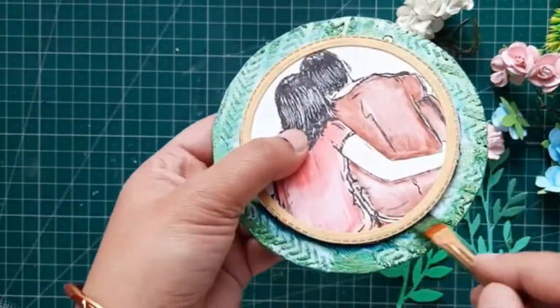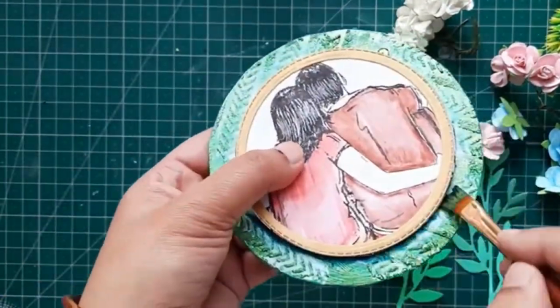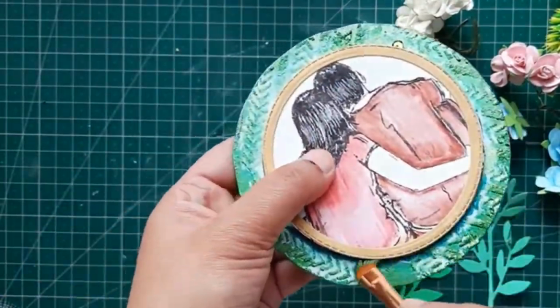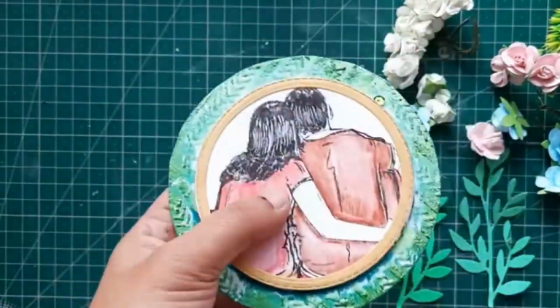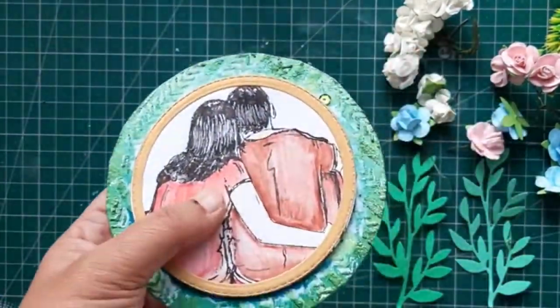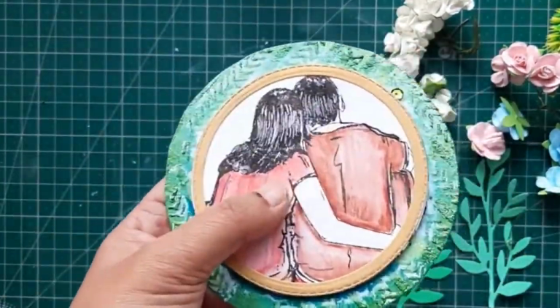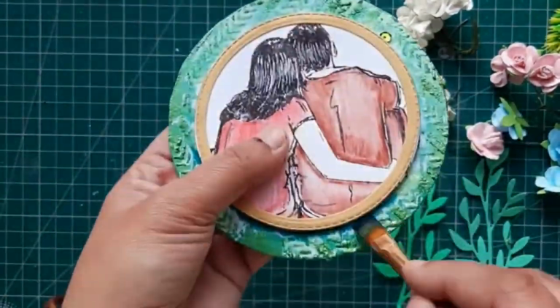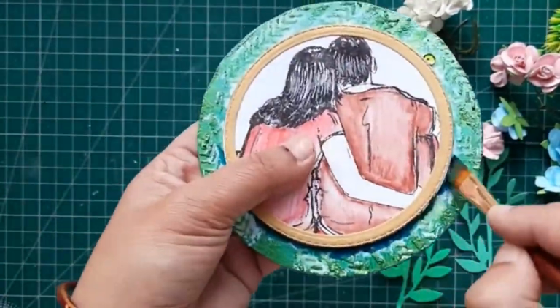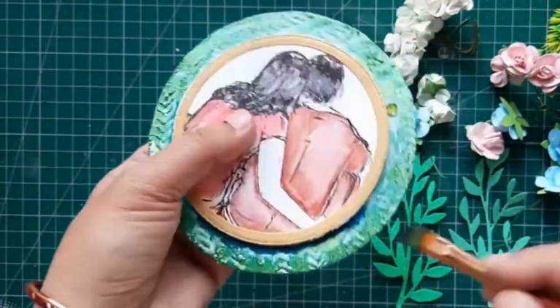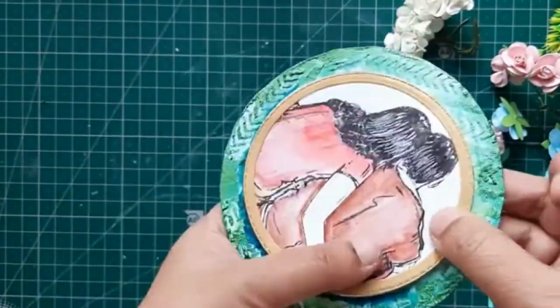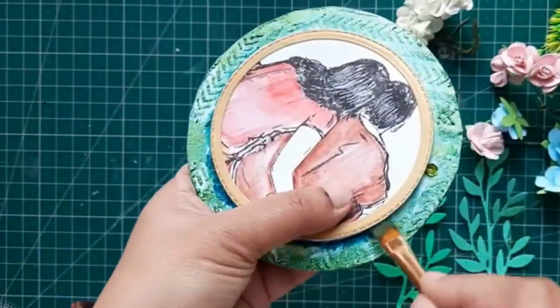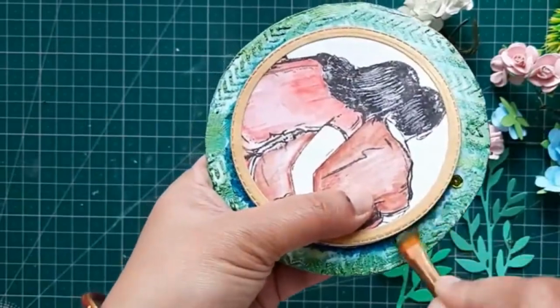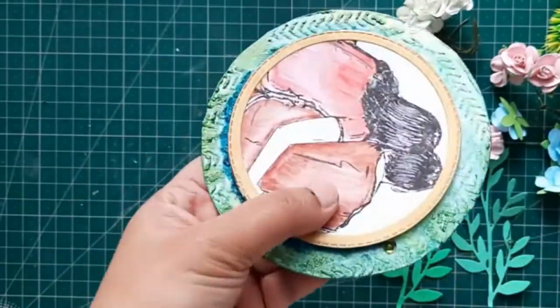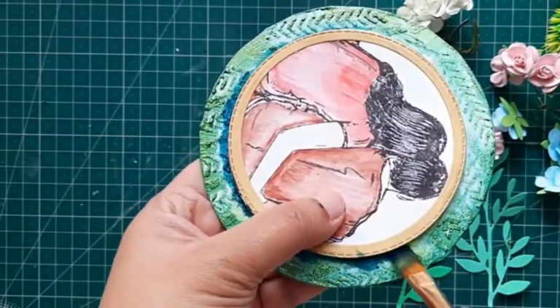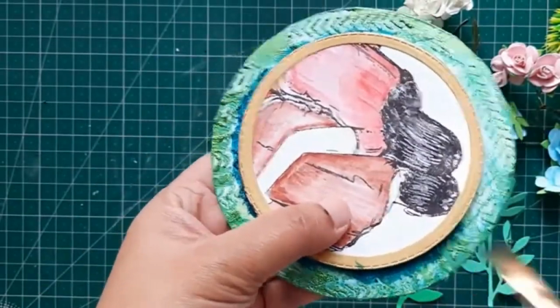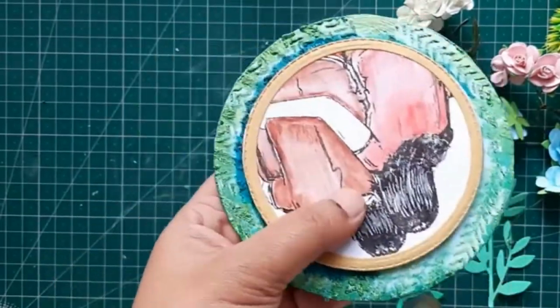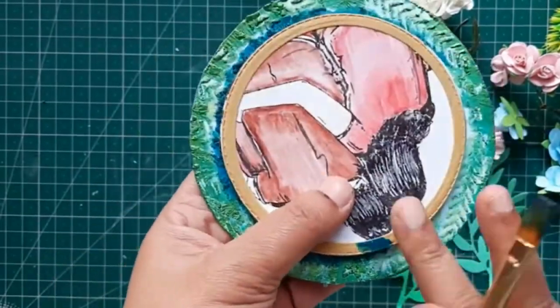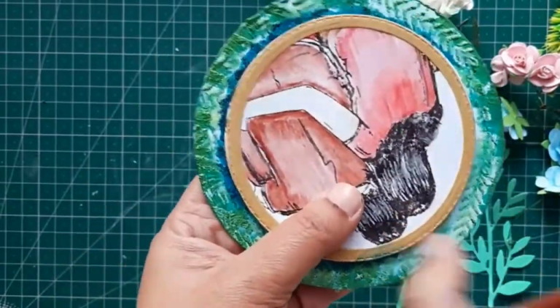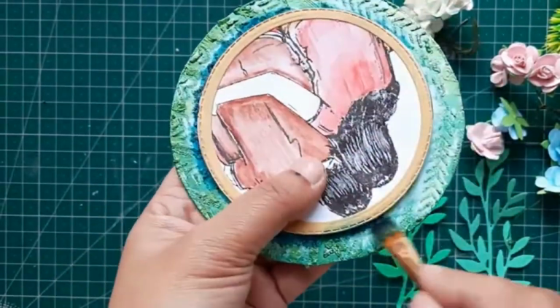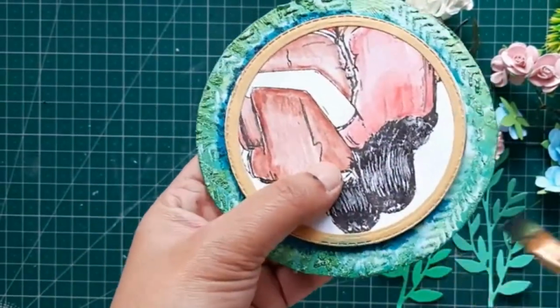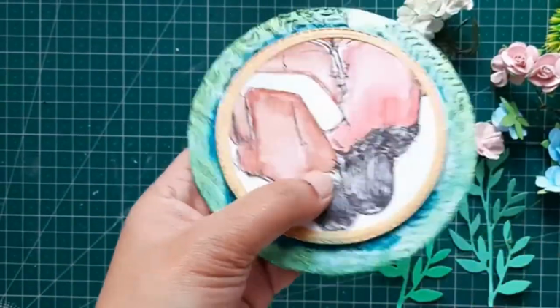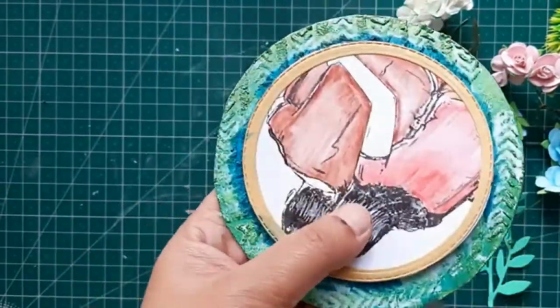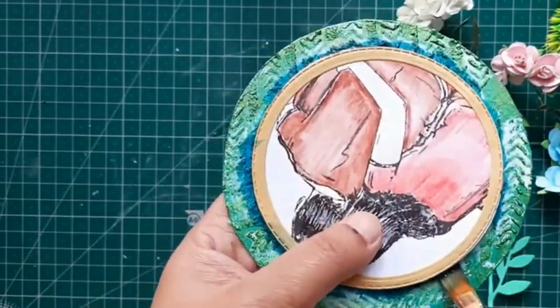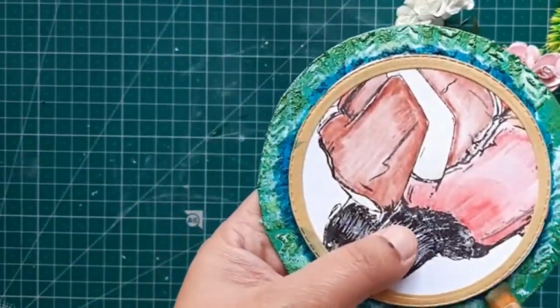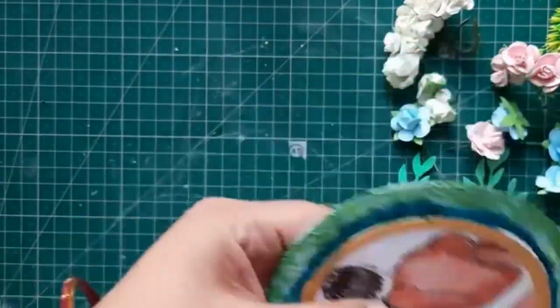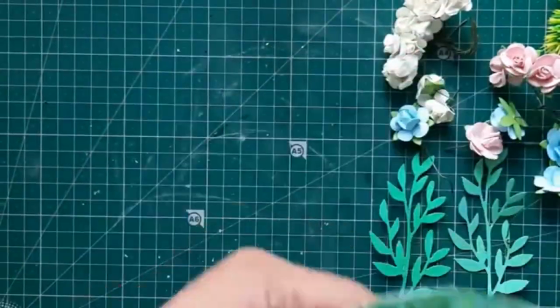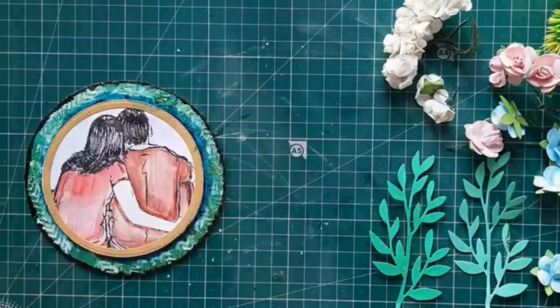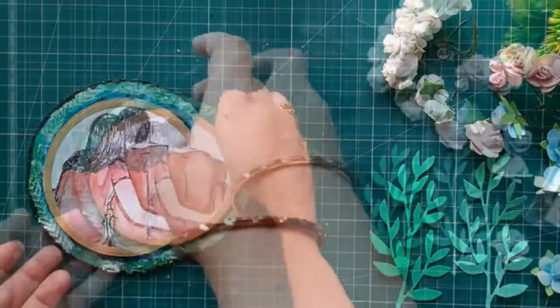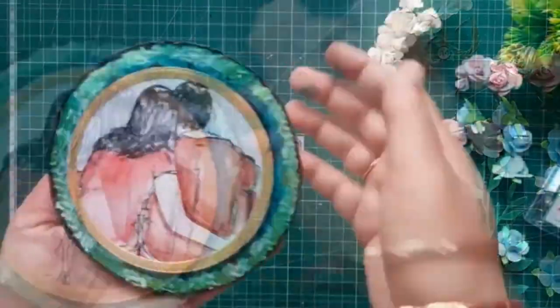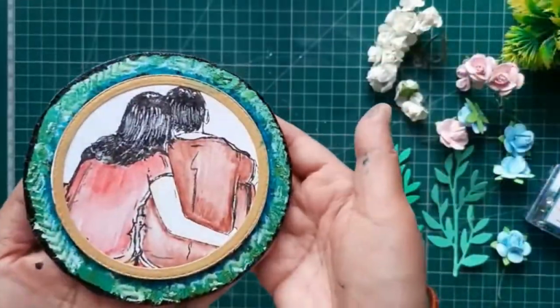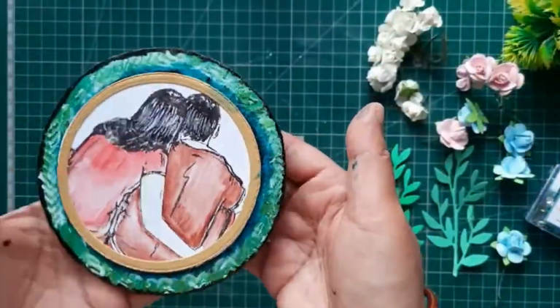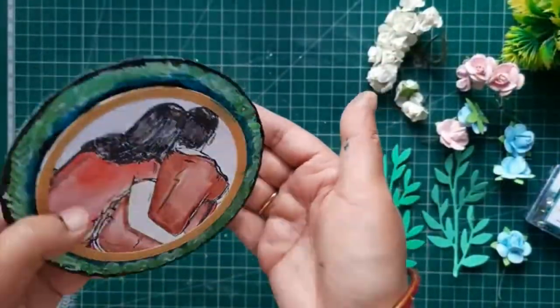Here I'm using the green metallic chalk paint, and I'll also apply the black chalk paint just to give it a shadow effect so that my focal point comes out very well.